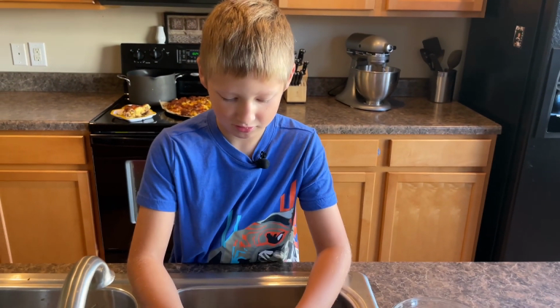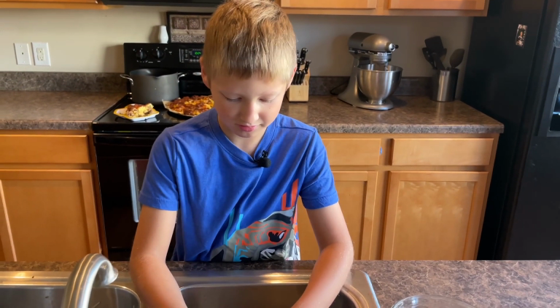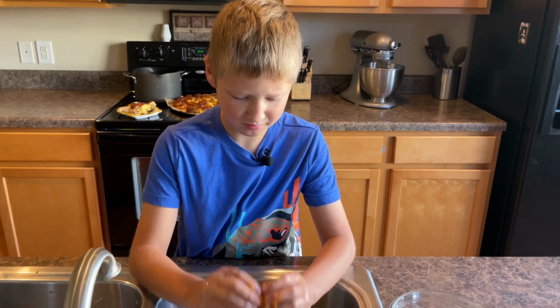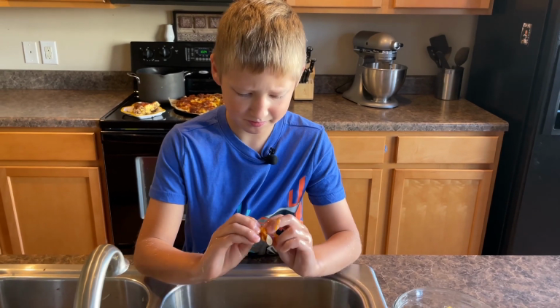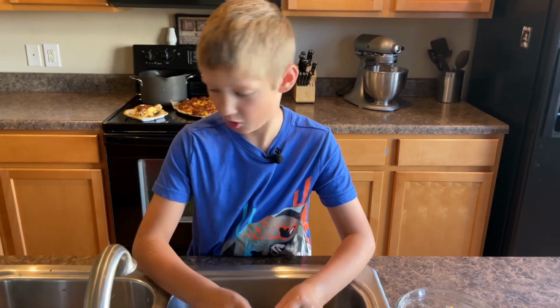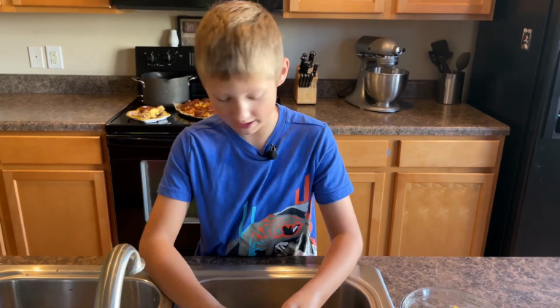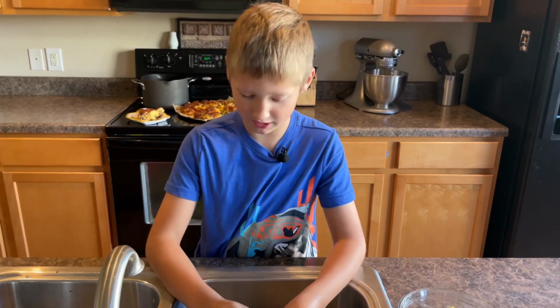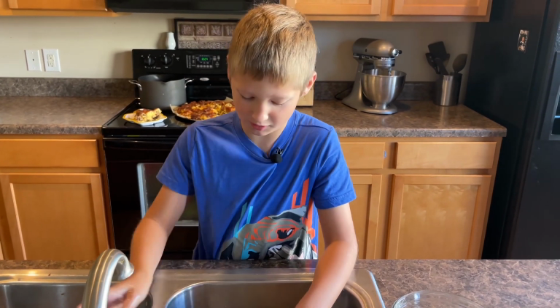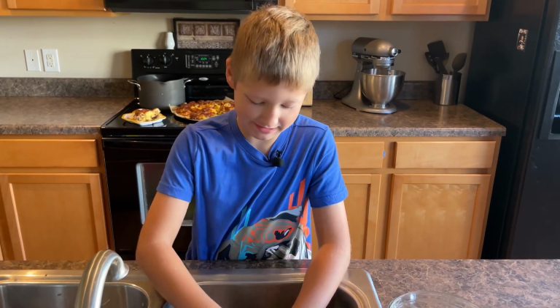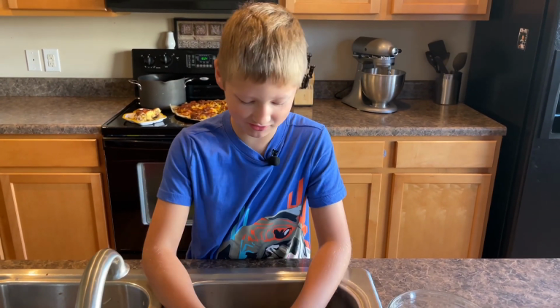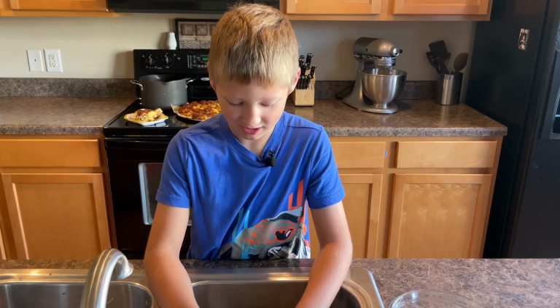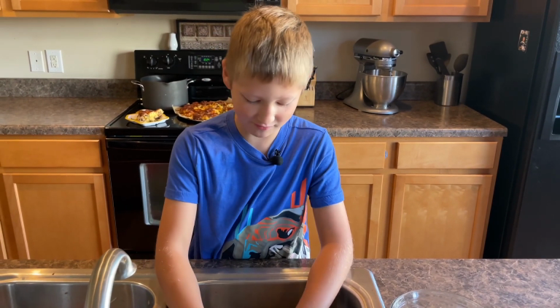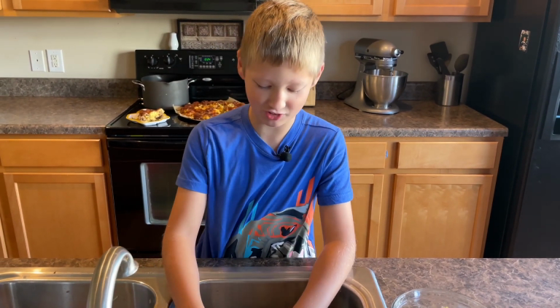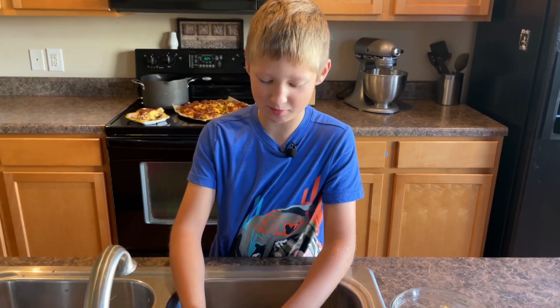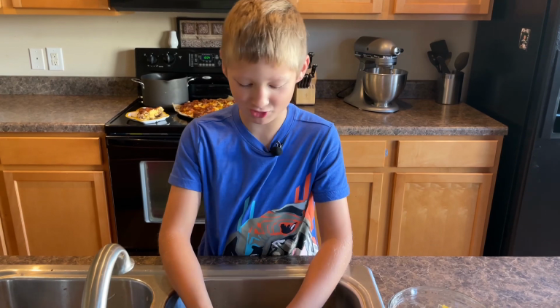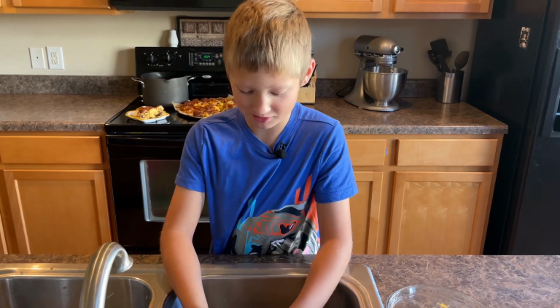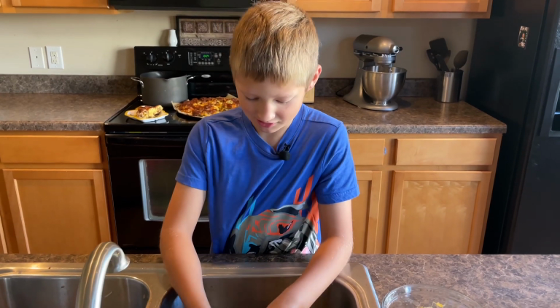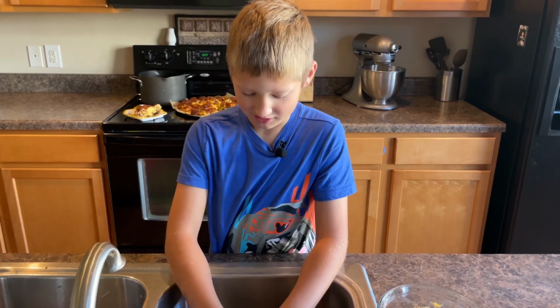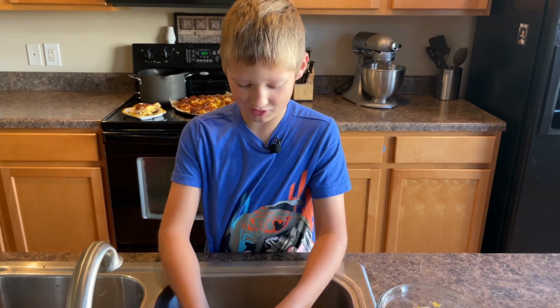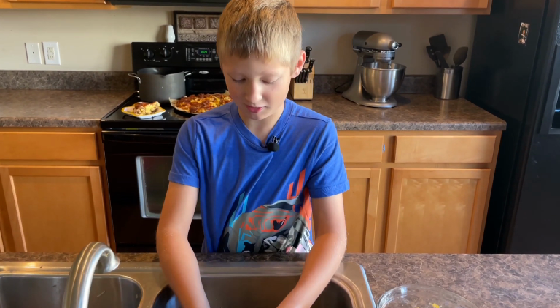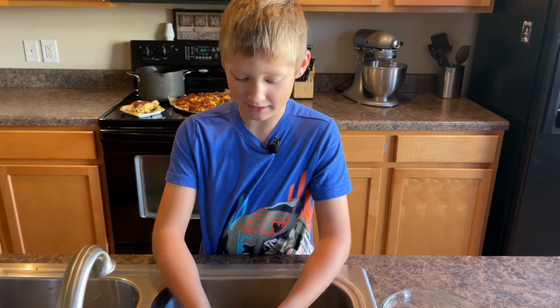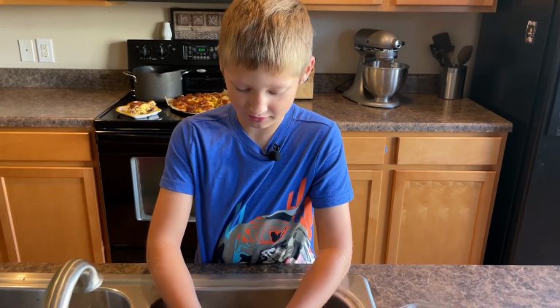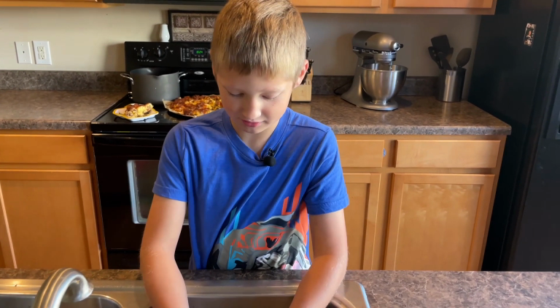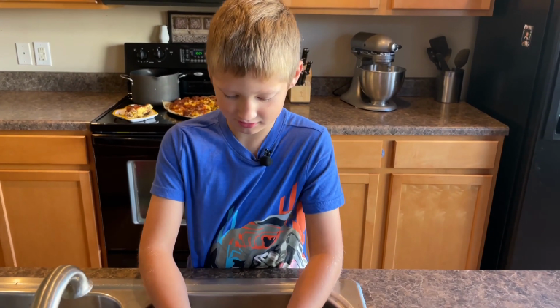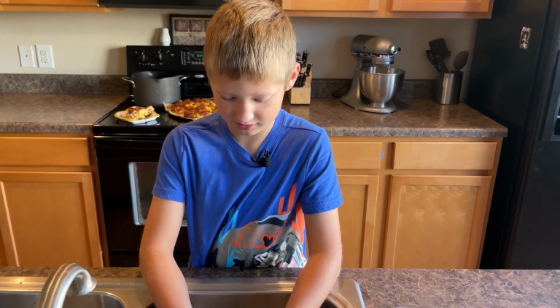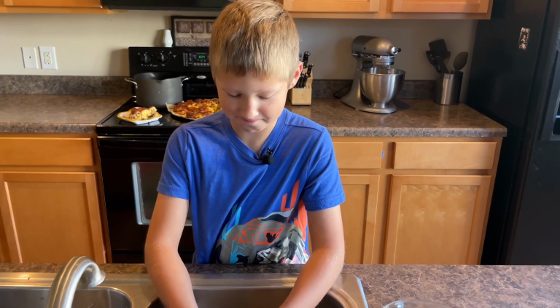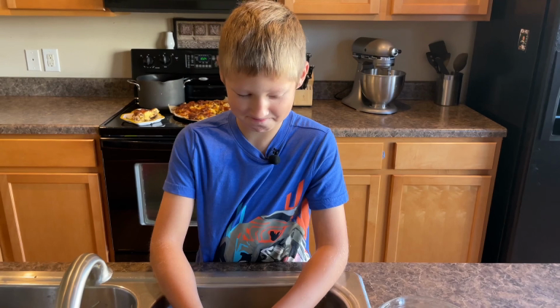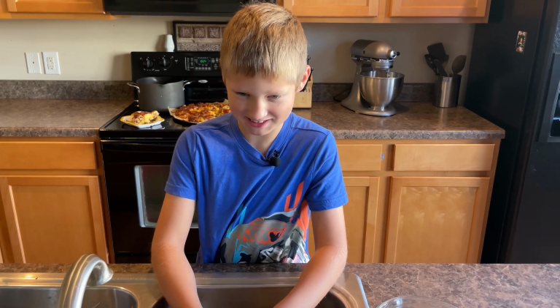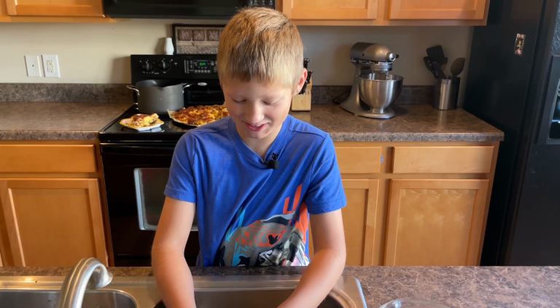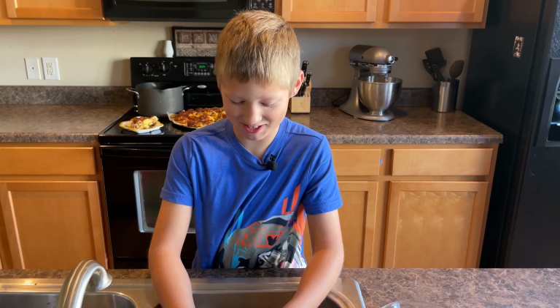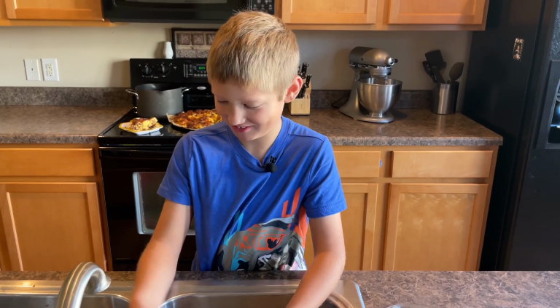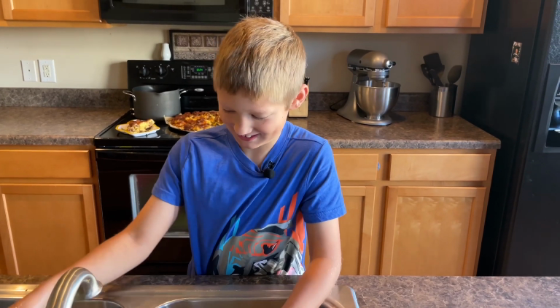So do you like pumpkin seeds? Oh yes, they are the best. If you have not tried them, you better try them, because they are amazing. Whose favorite is pumpkin seeds in our family? I think it's dad. Probably.